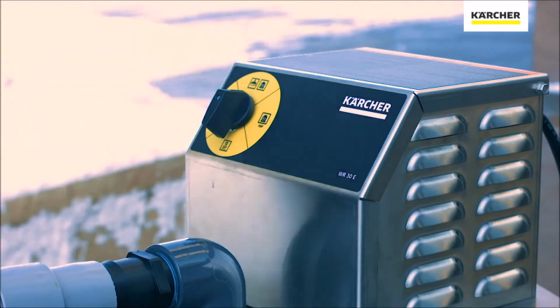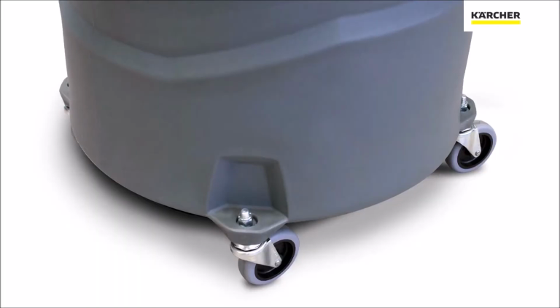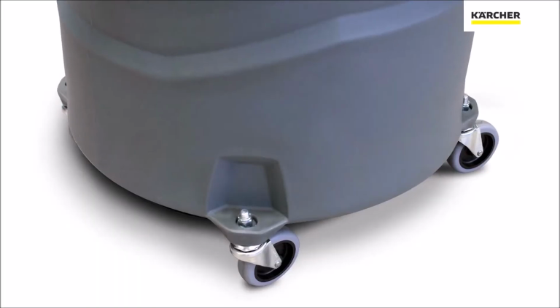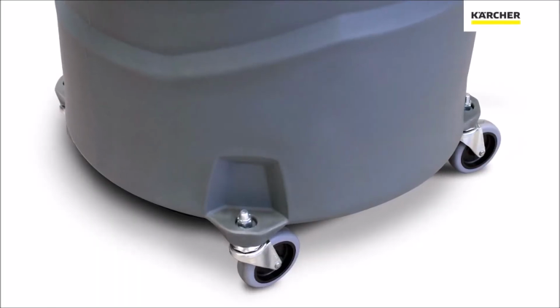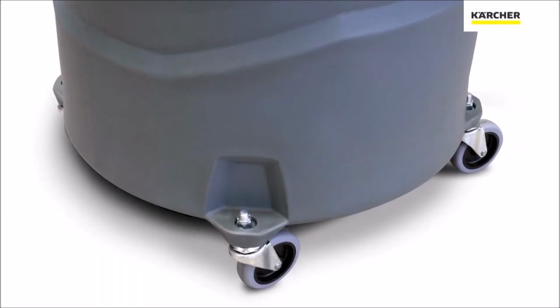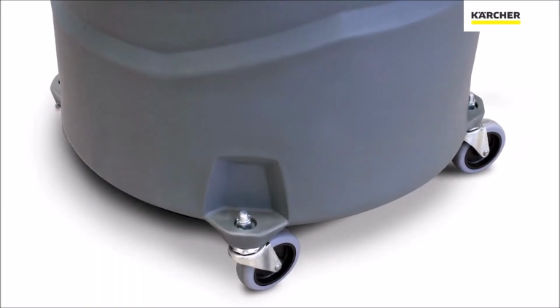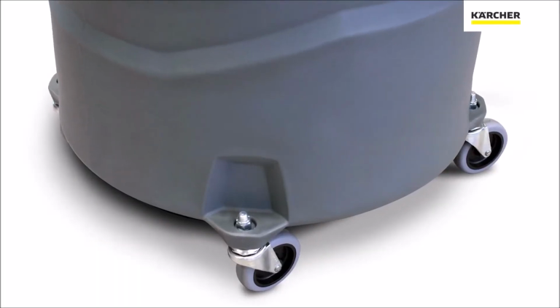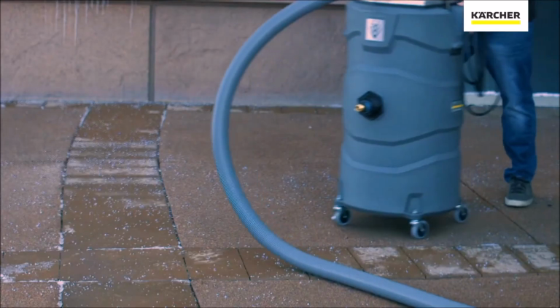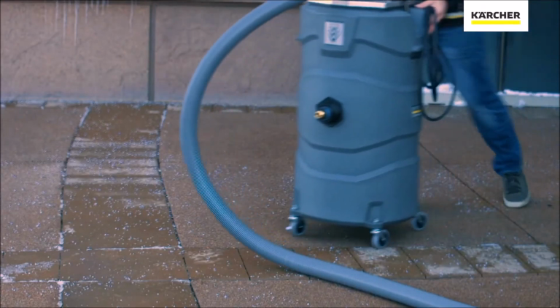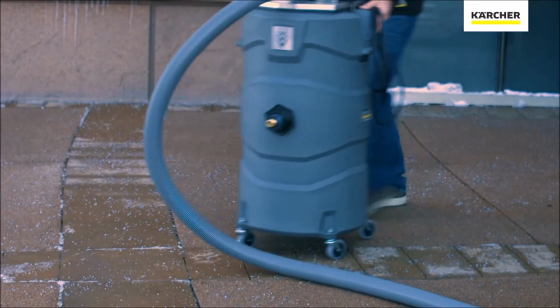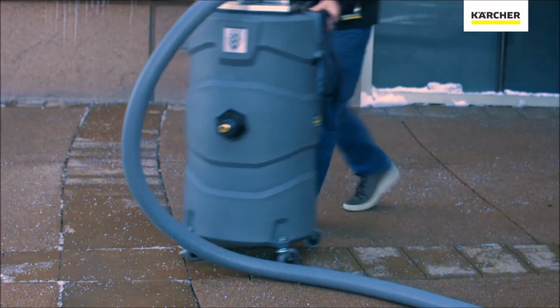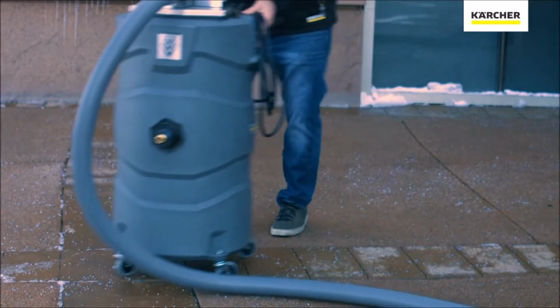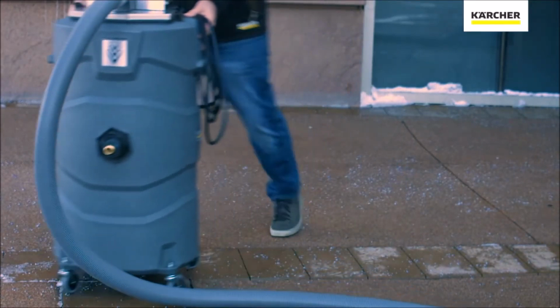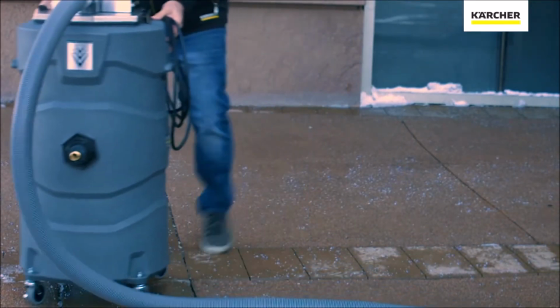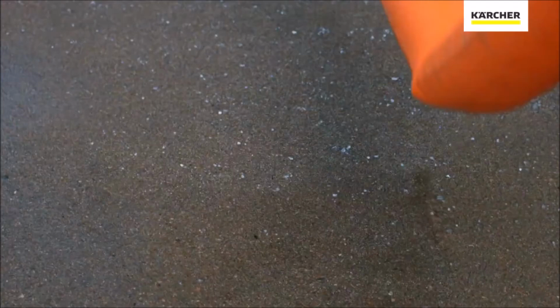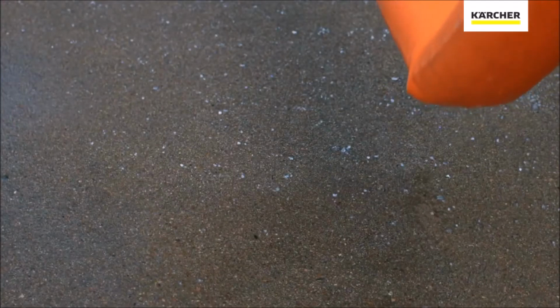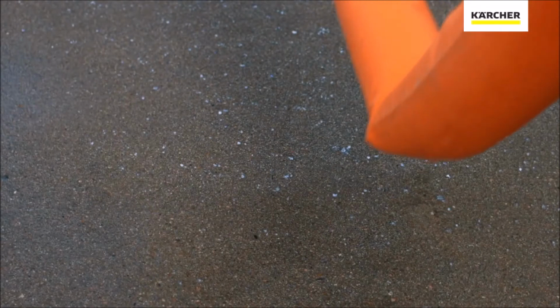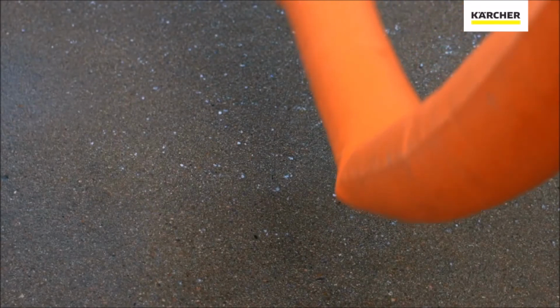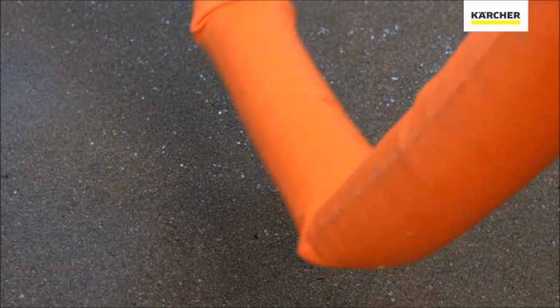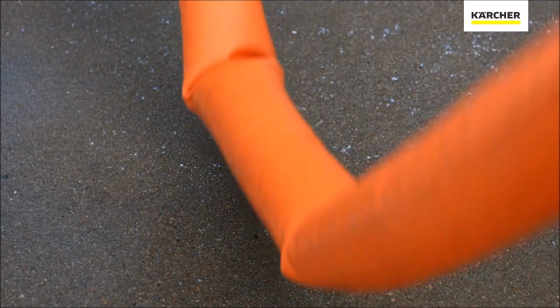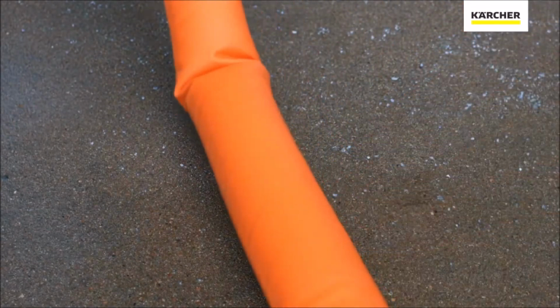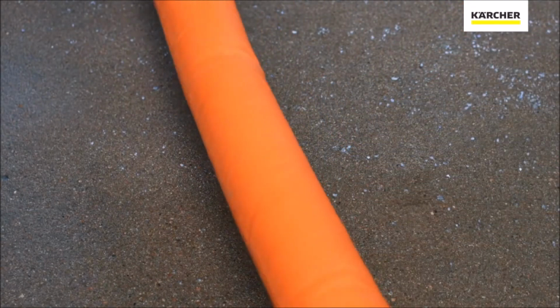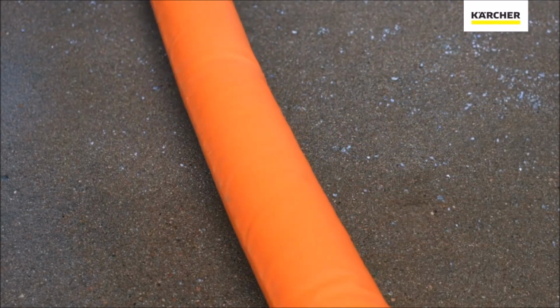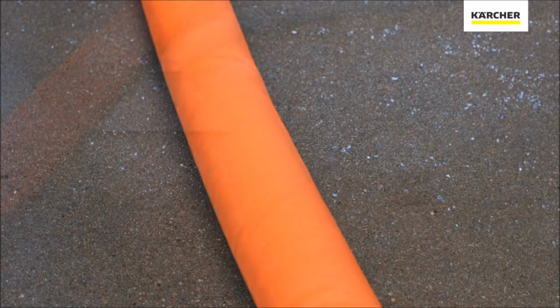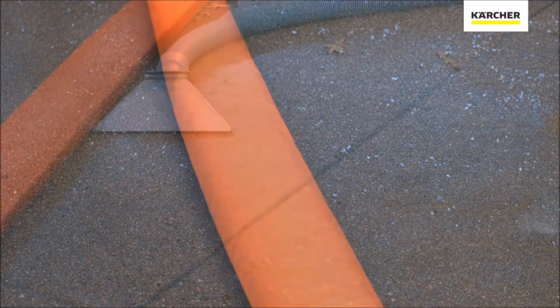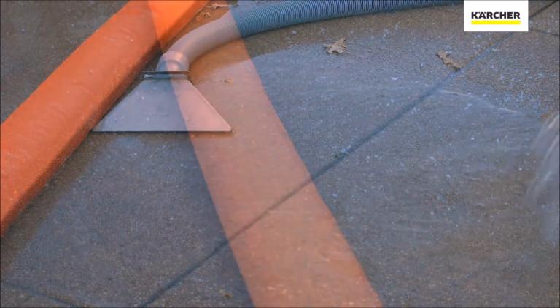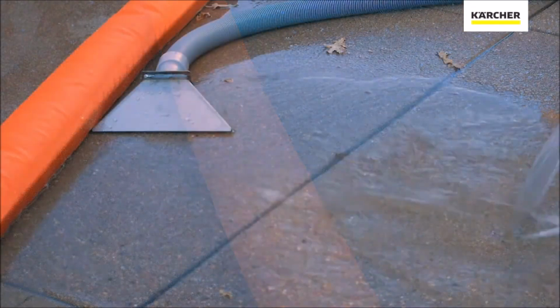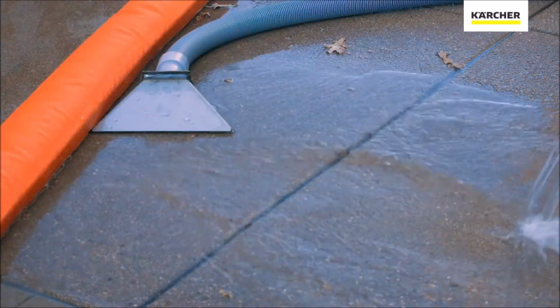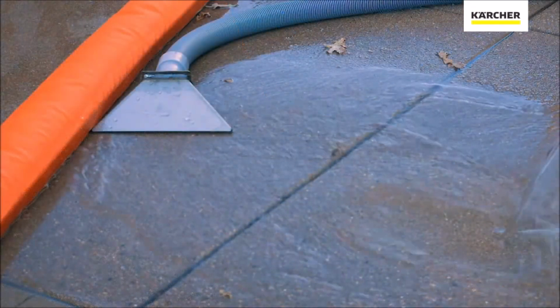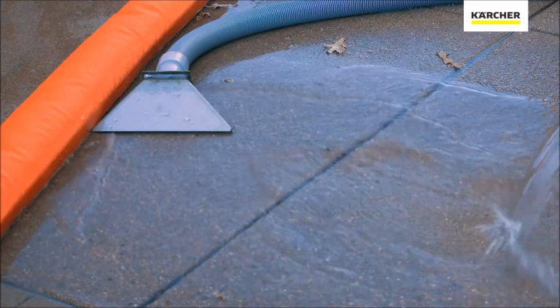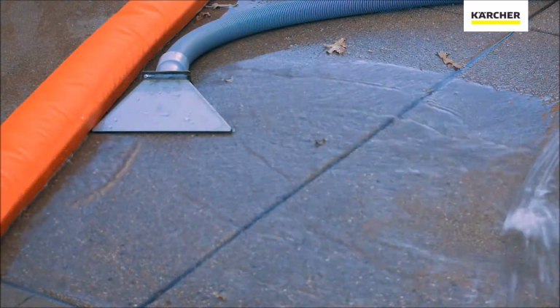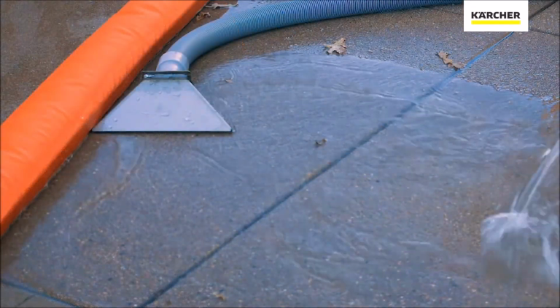For accessories, we can mount casters so that we have mobility with the unit. We can also use water booms to help cordon off and keep that water in one place while we're pumping it.